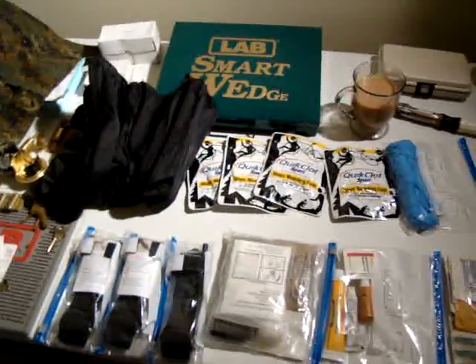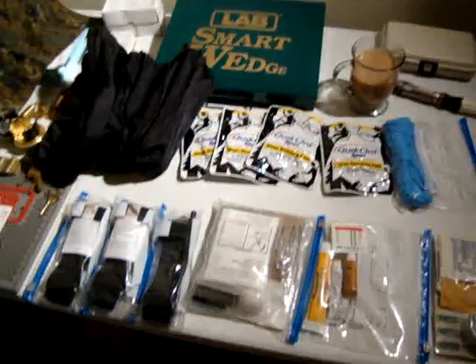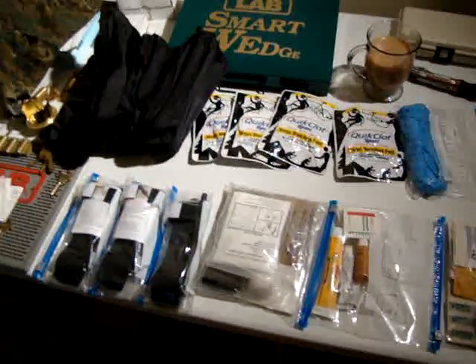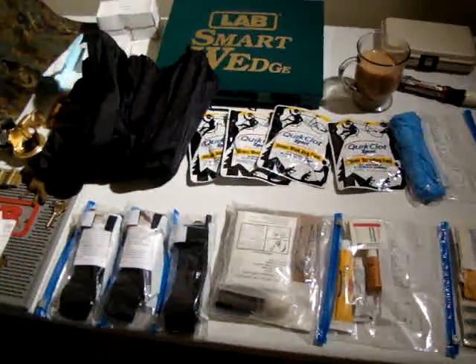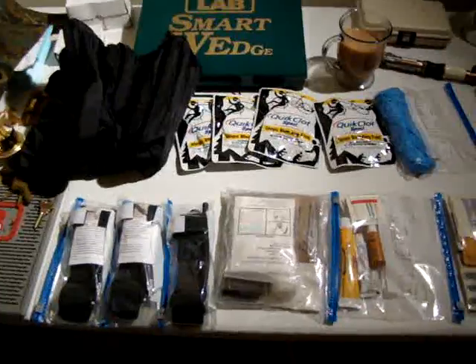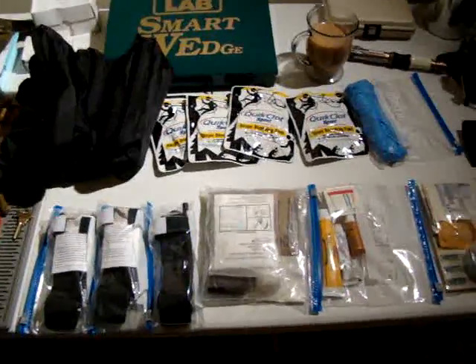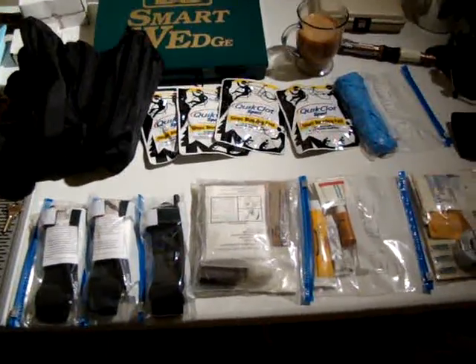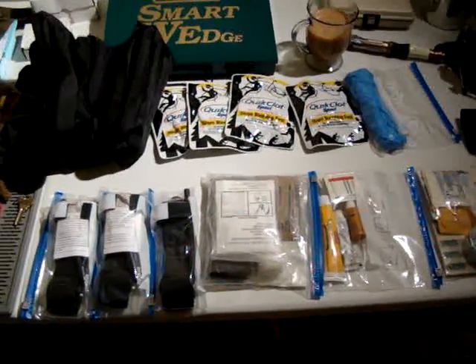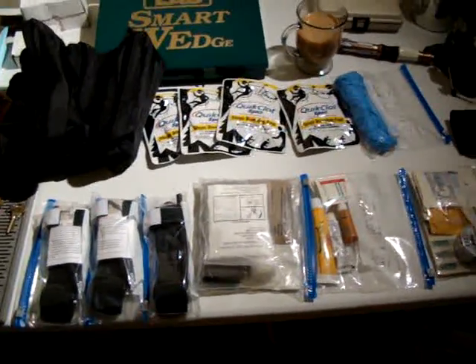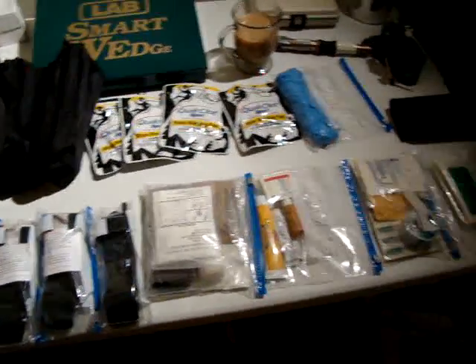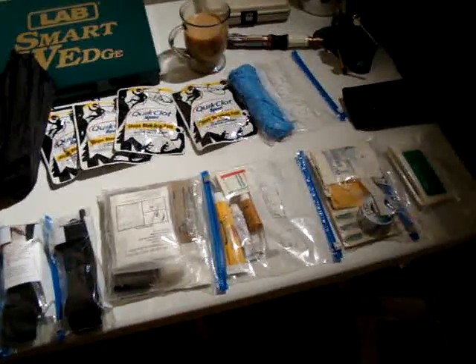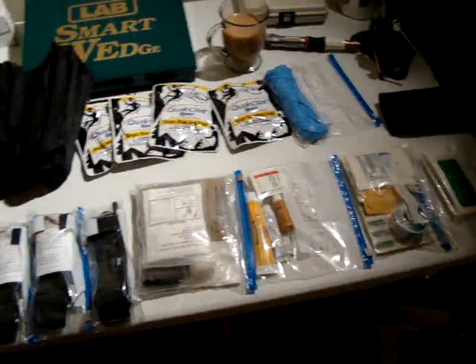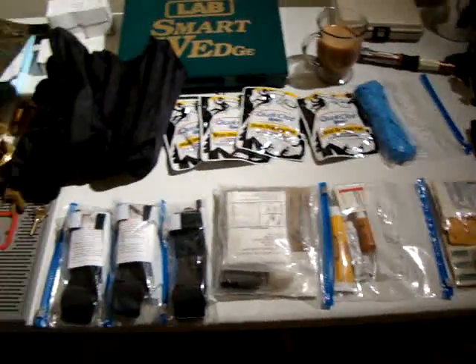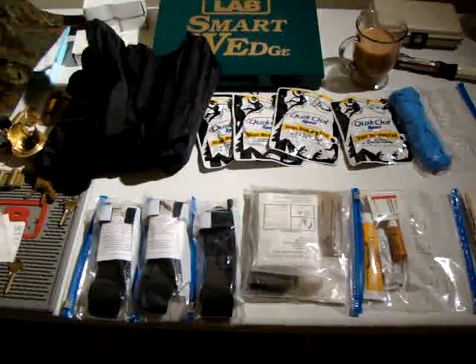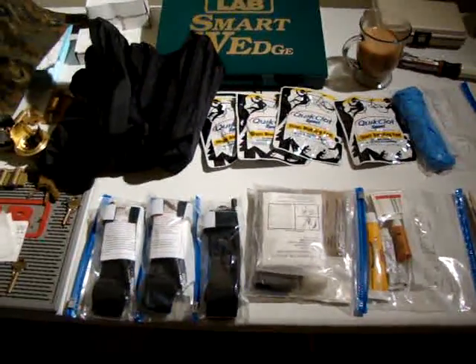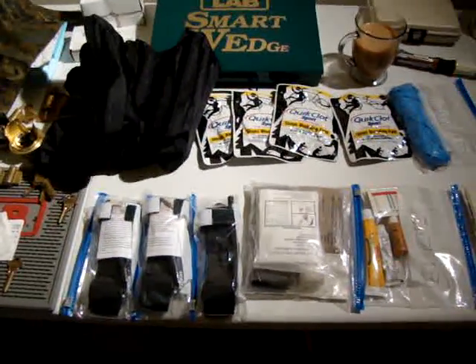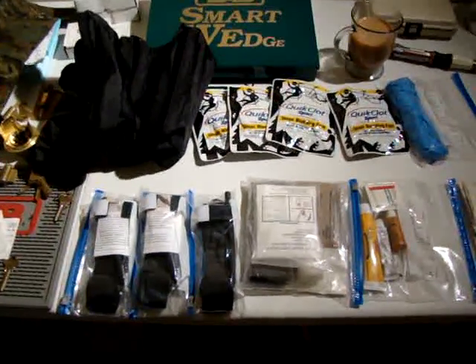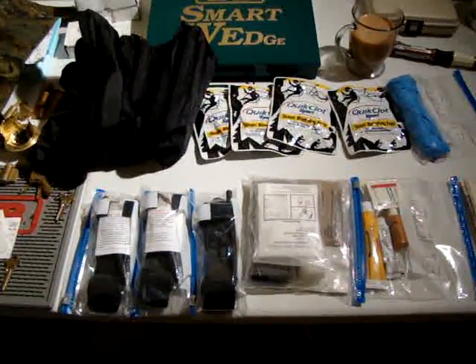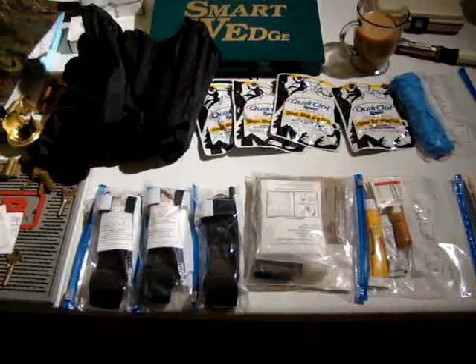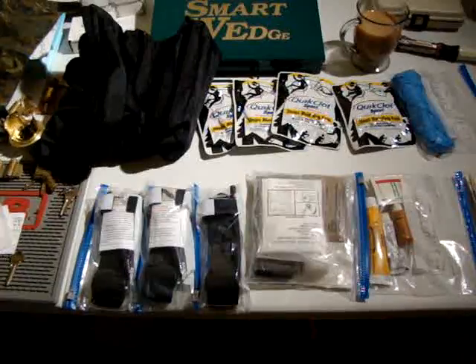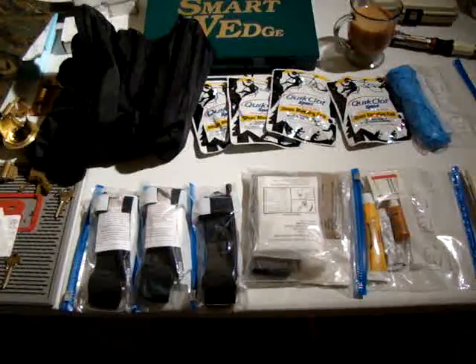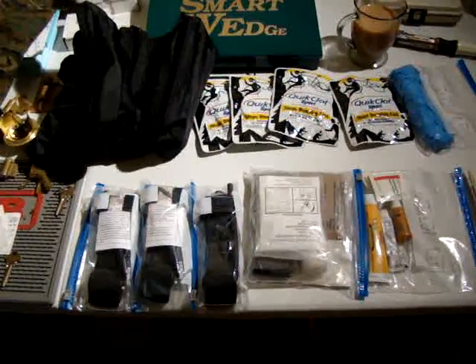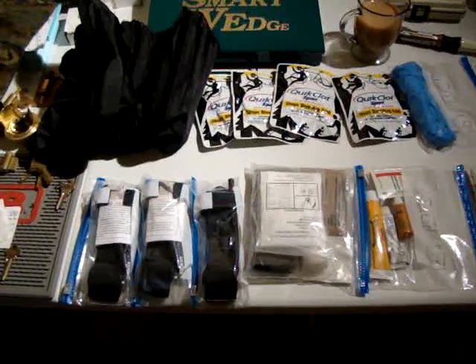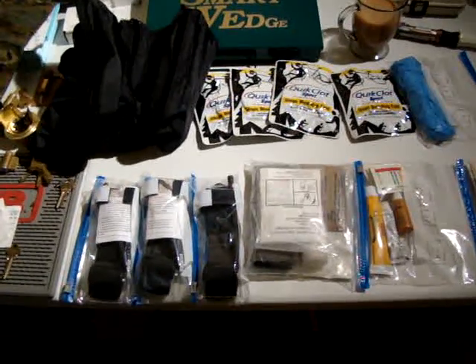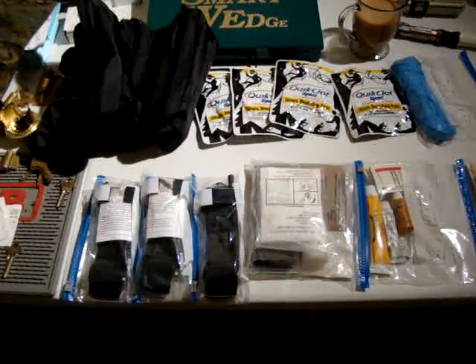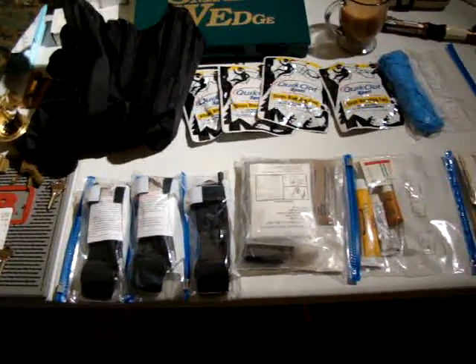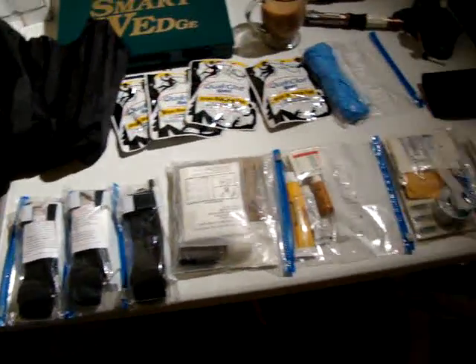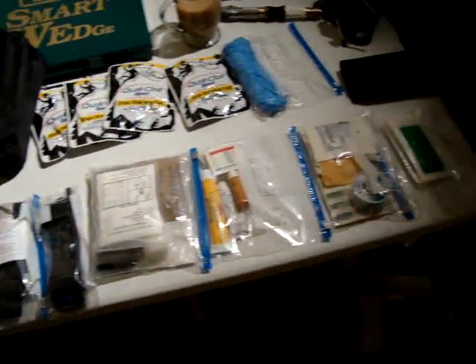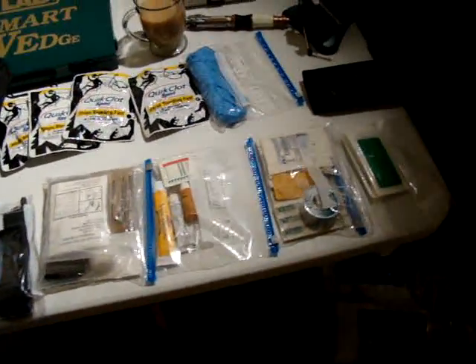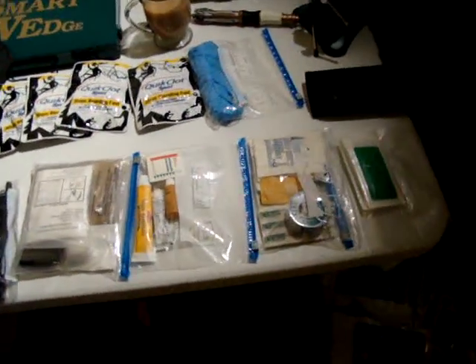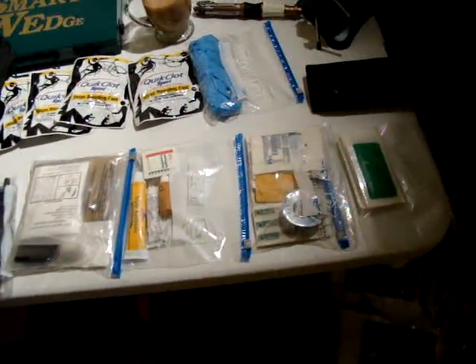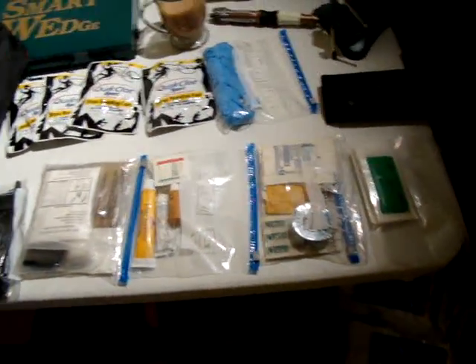Hello YouTube, tonight I'd like to go over my bug out medical kit, or as I like to call it, my advanced lightweight medical kit.